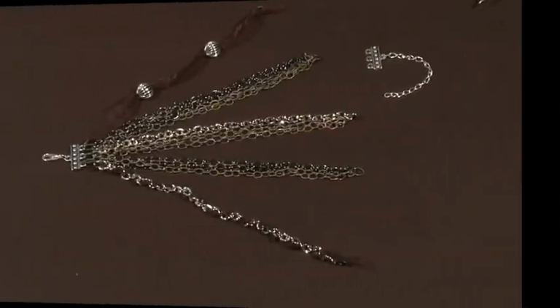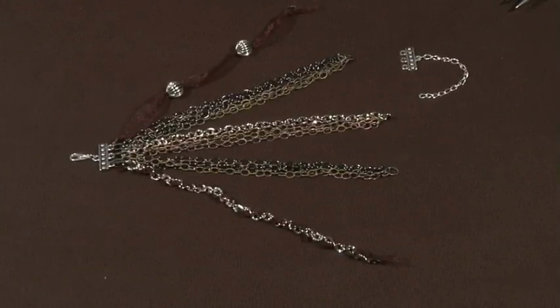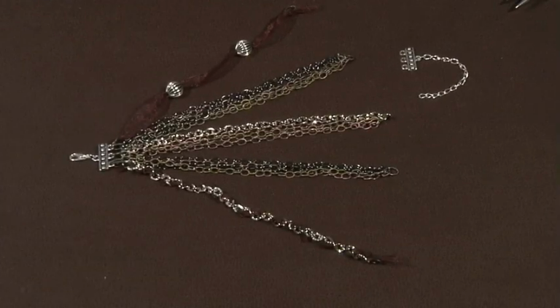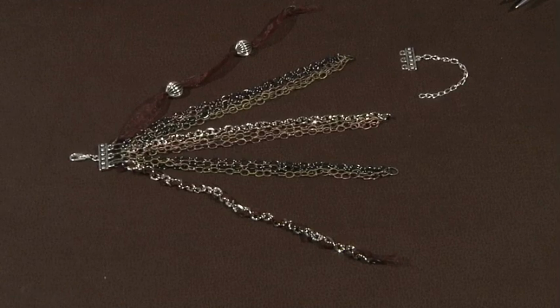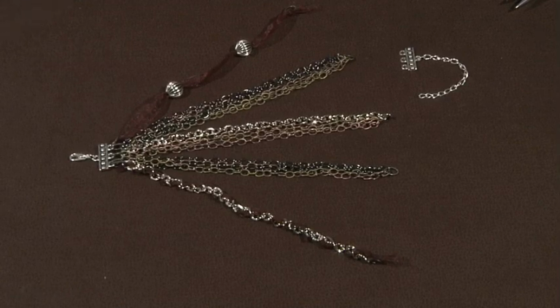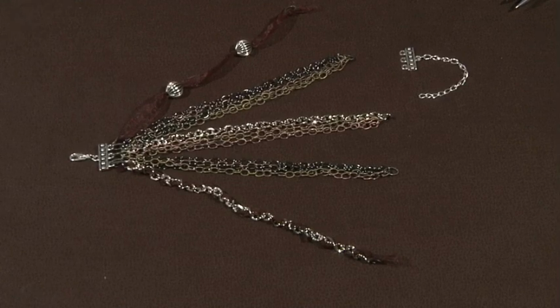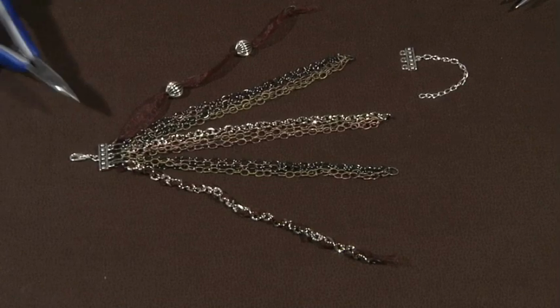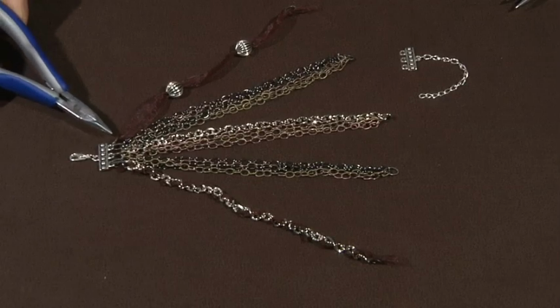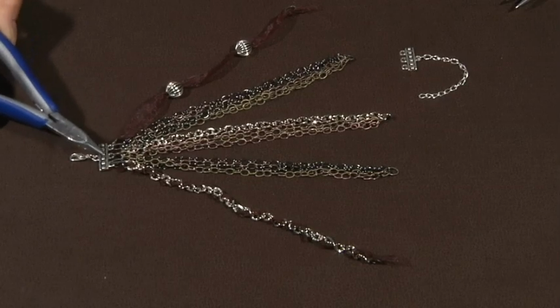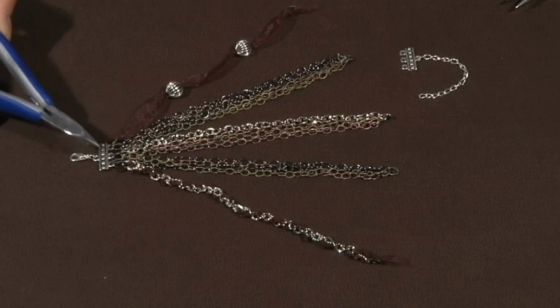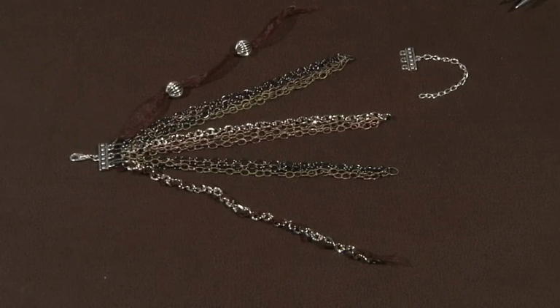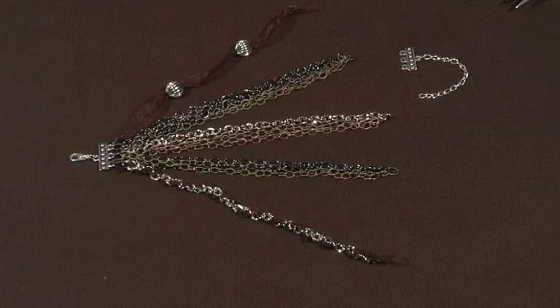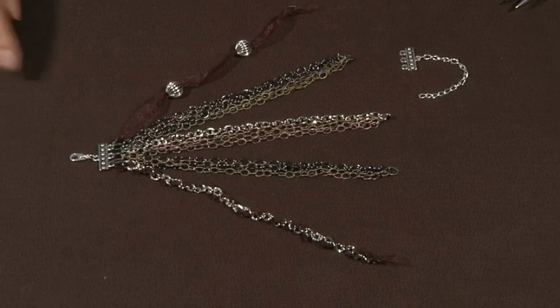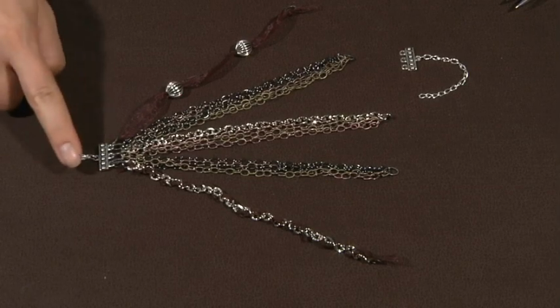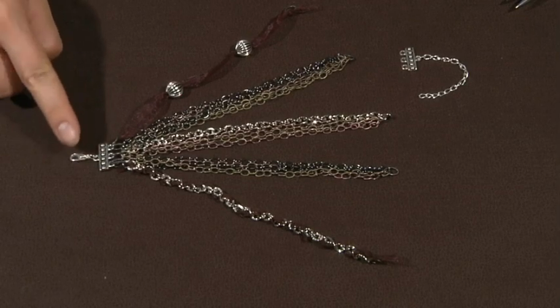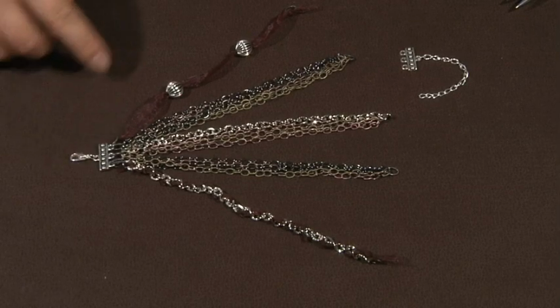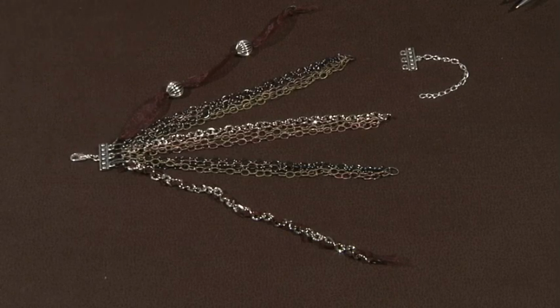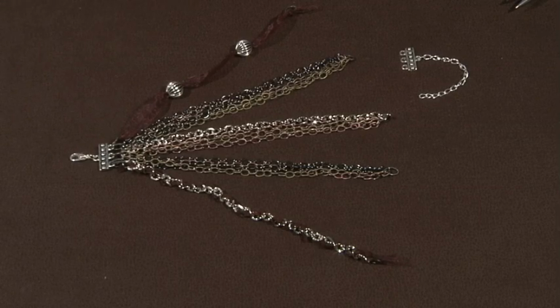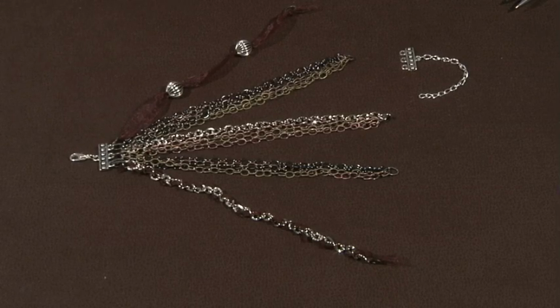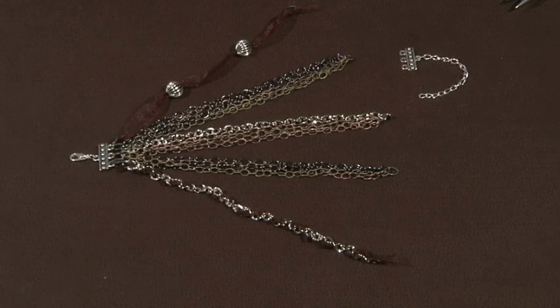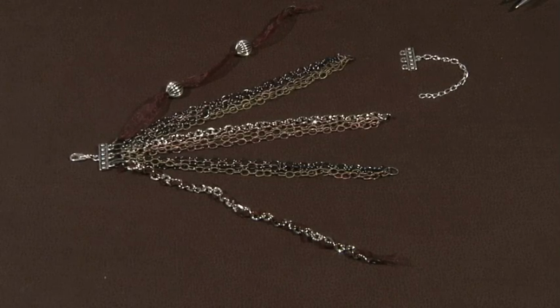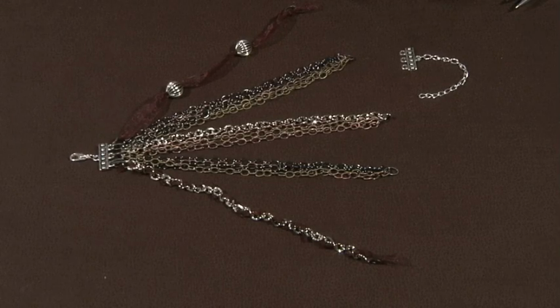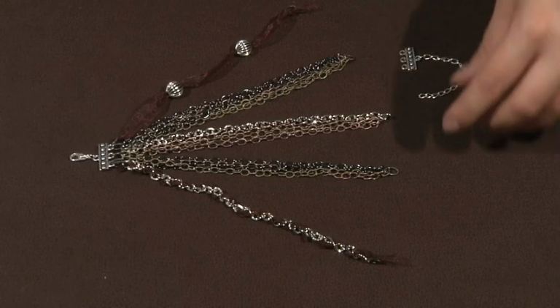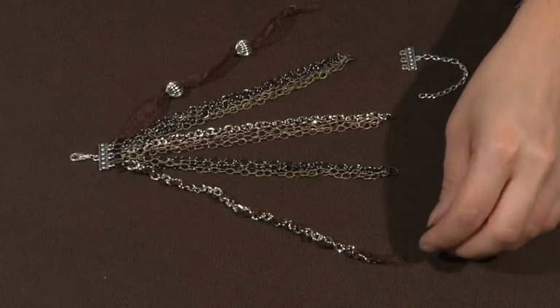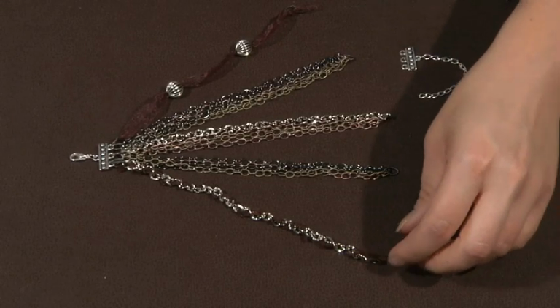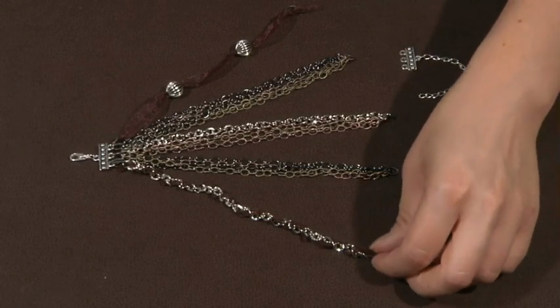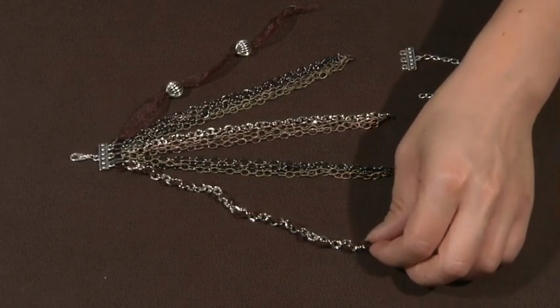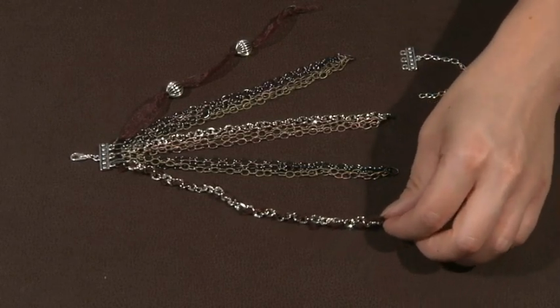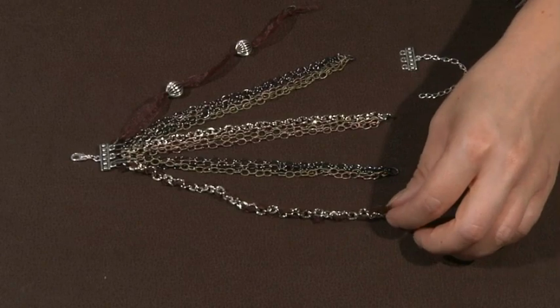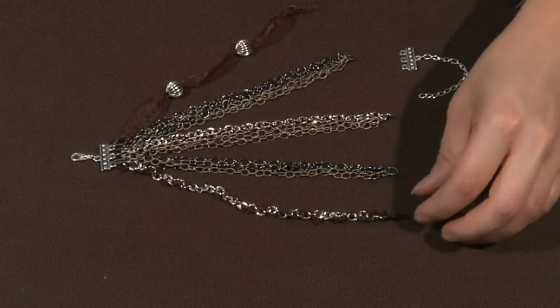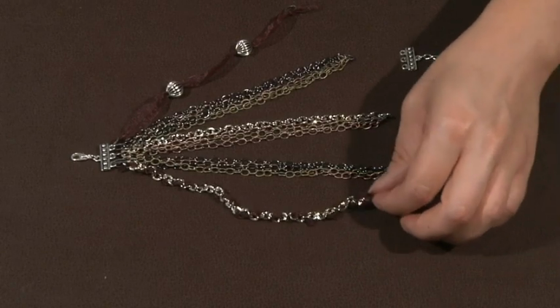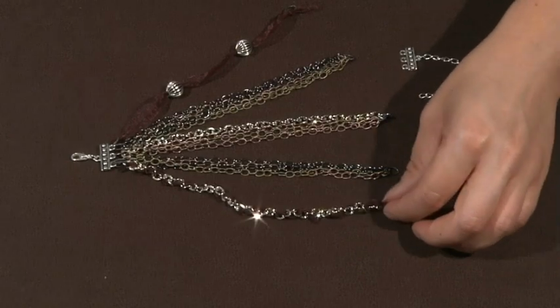Now here we can see how it all comes together. I've used jump rings to attach the ribbon accents to the outside of each end of the multi-strand clasp. To create this eclectic messy chain look we're going to weave these ribbon accents into the chain.